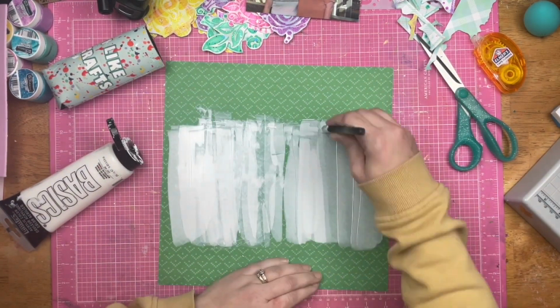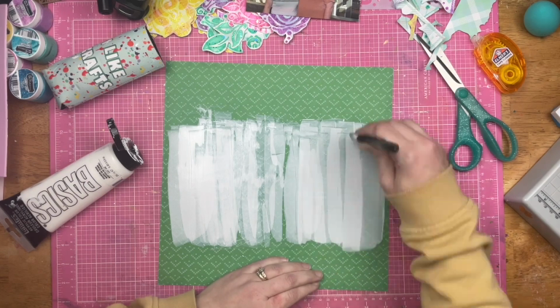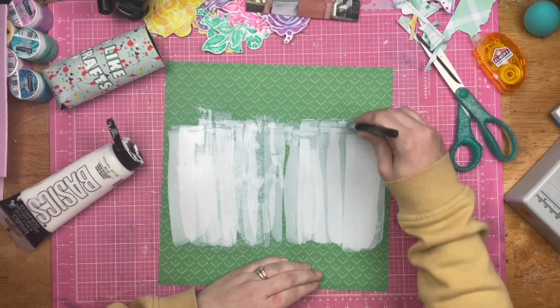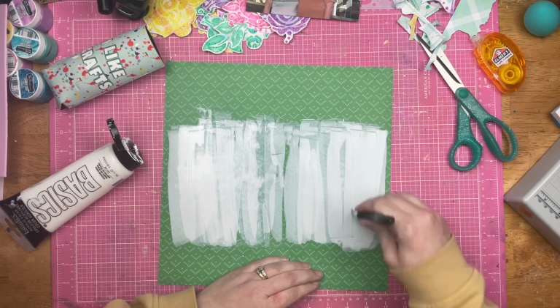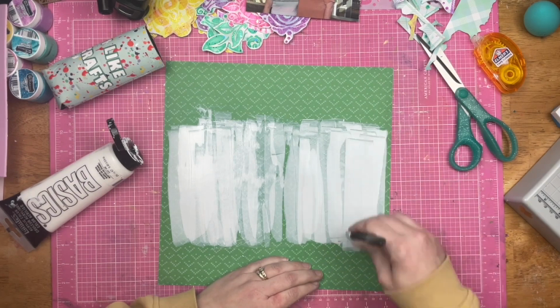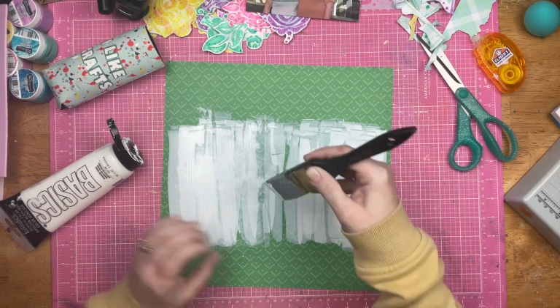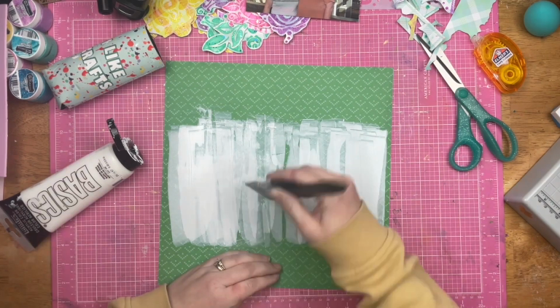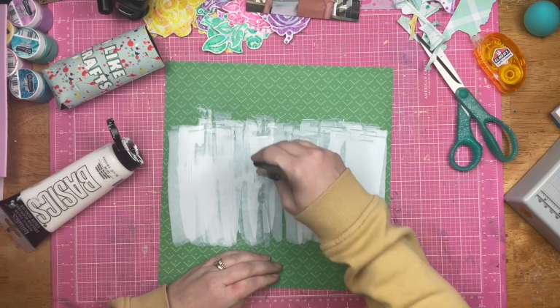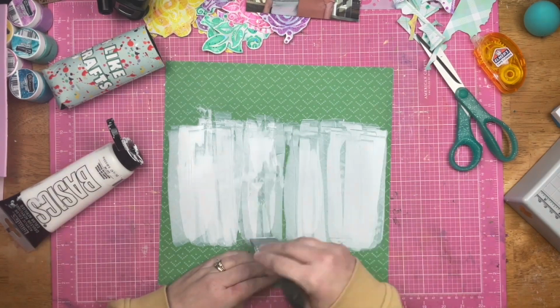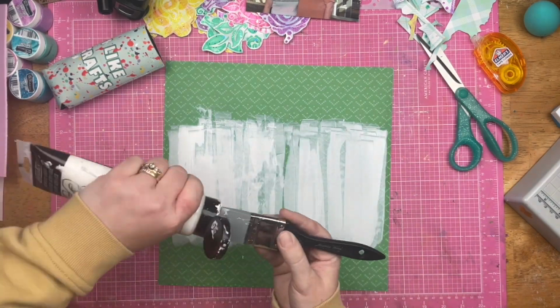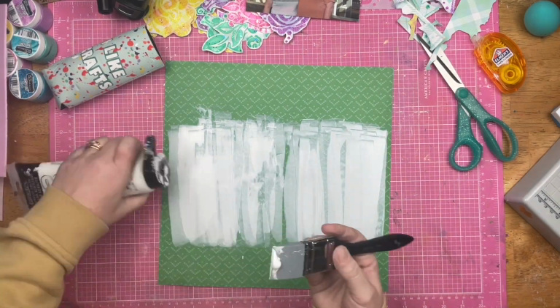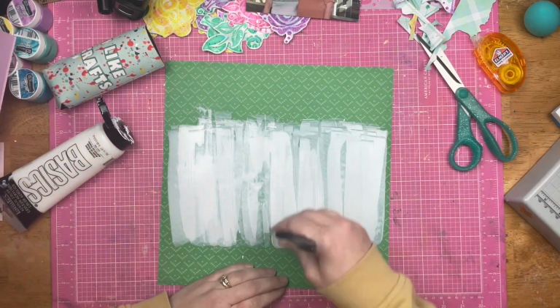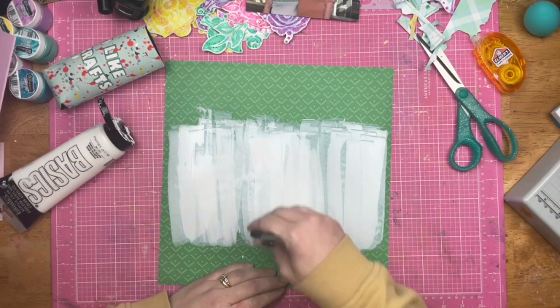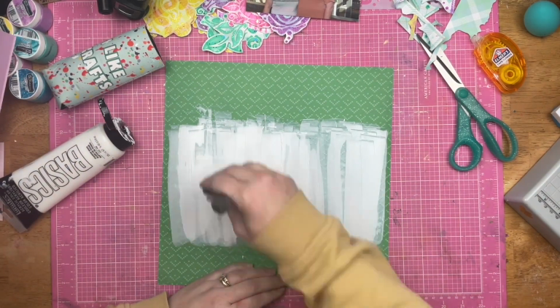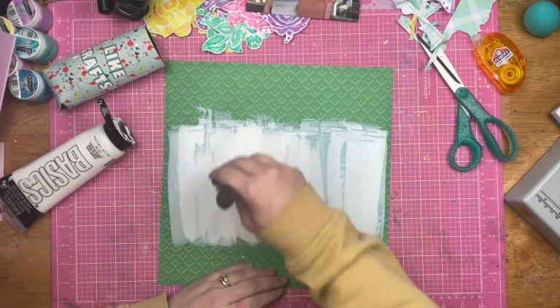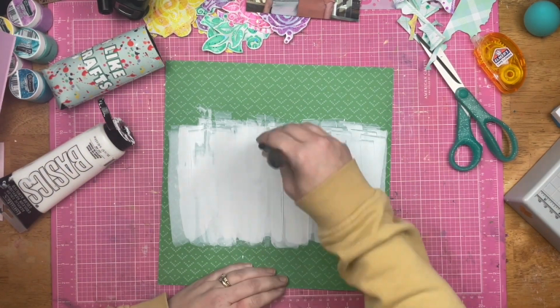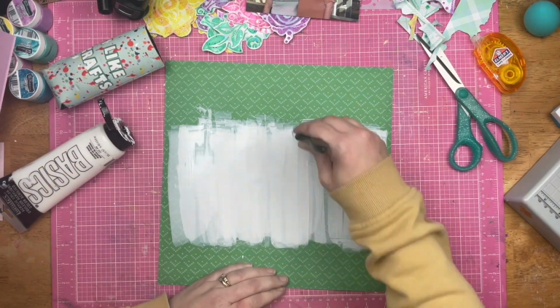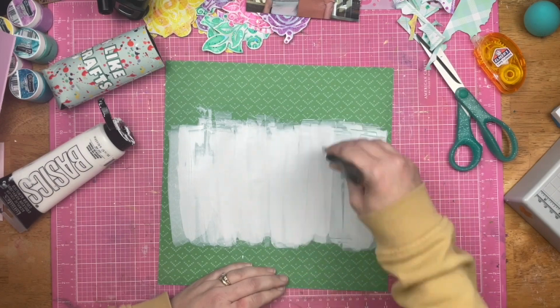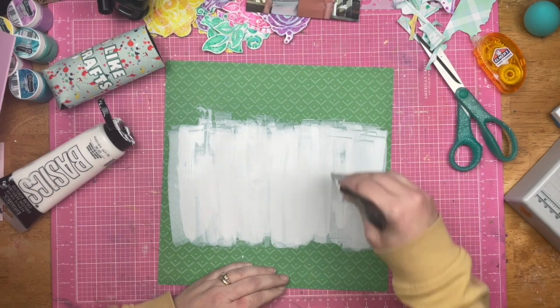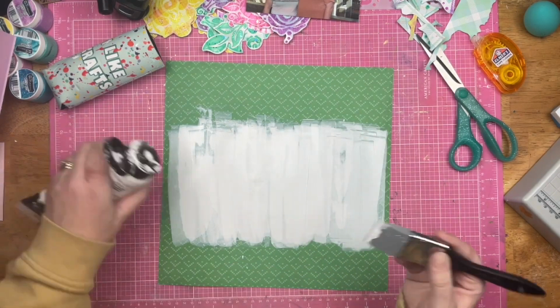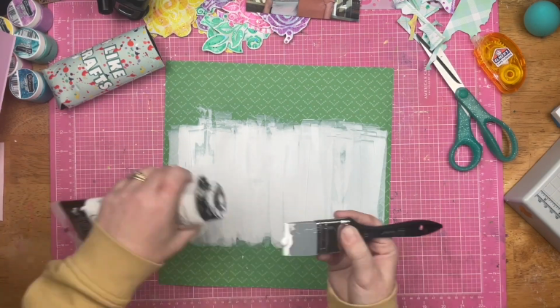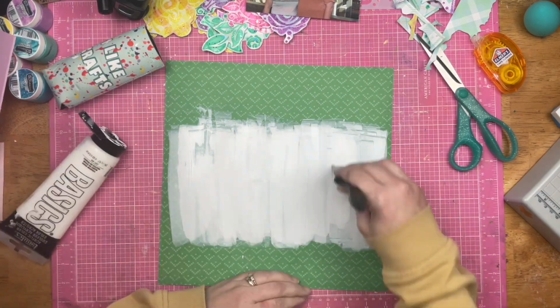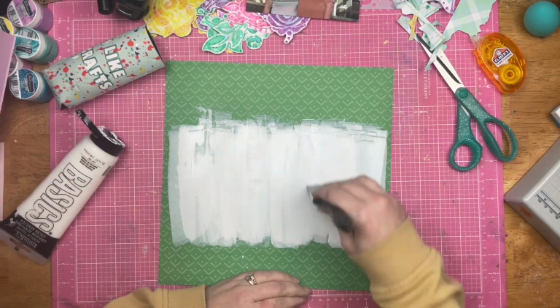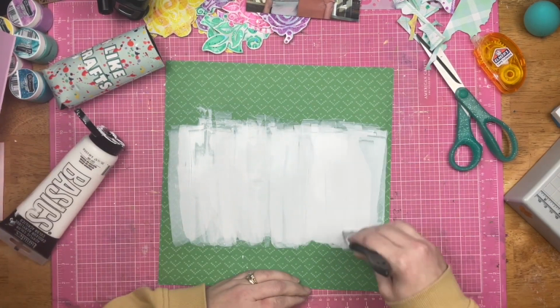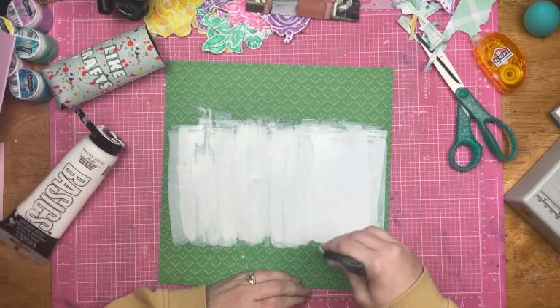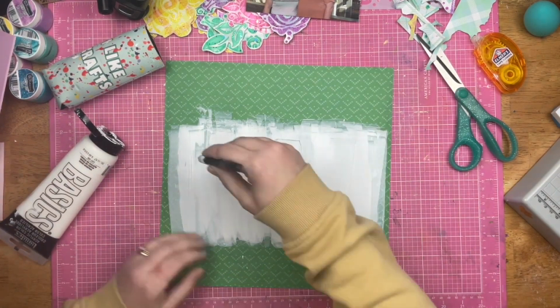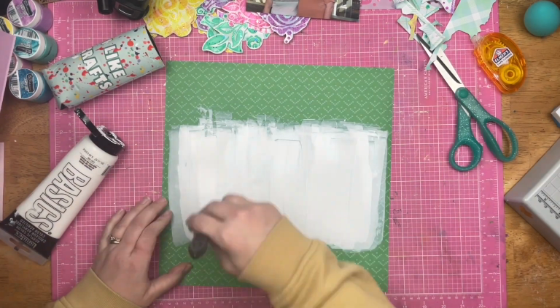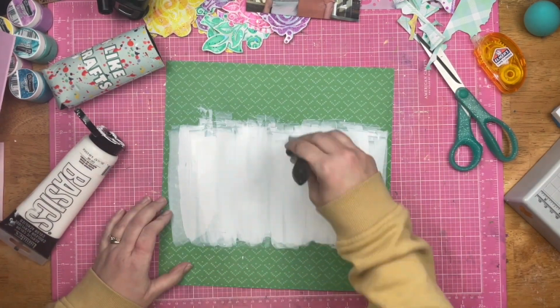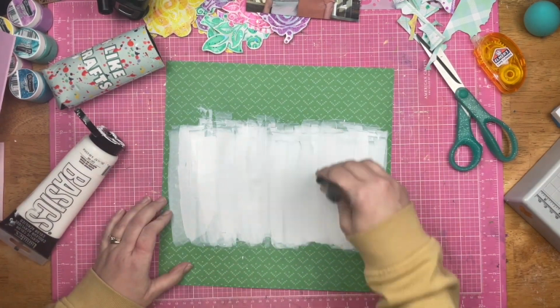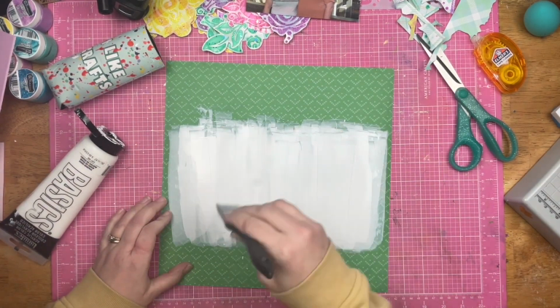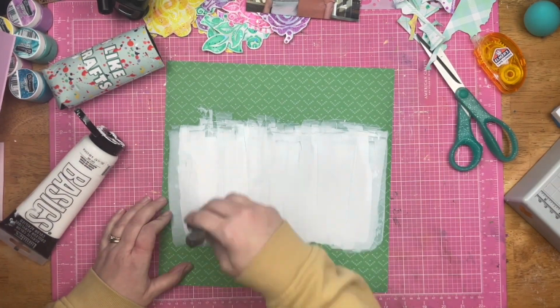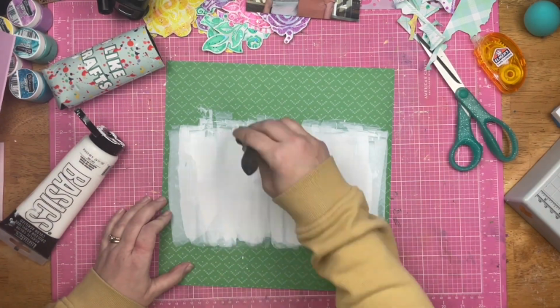And that is the beautiful thing about stenciled images — you don't have to keep them as a stenciled image. You can cut them up and do all kinds of fun things with them.